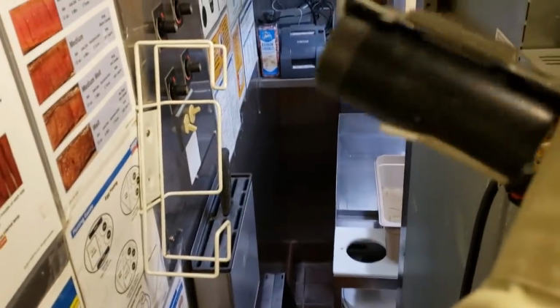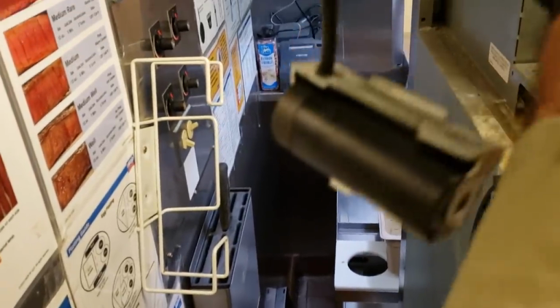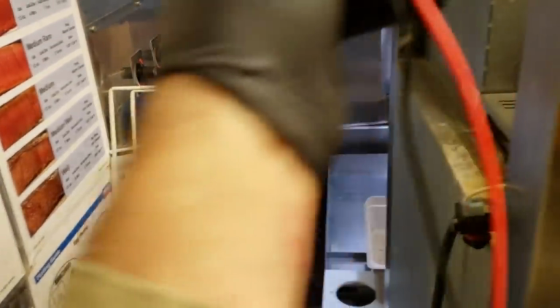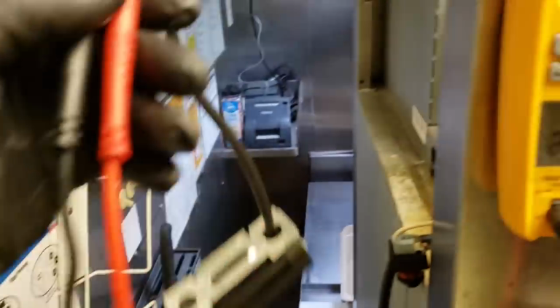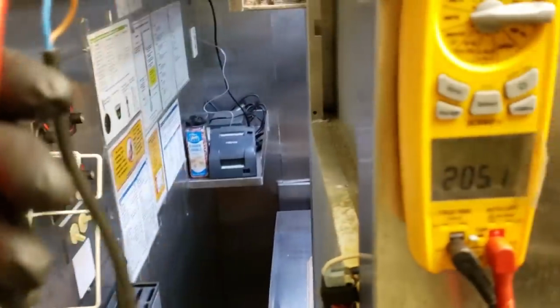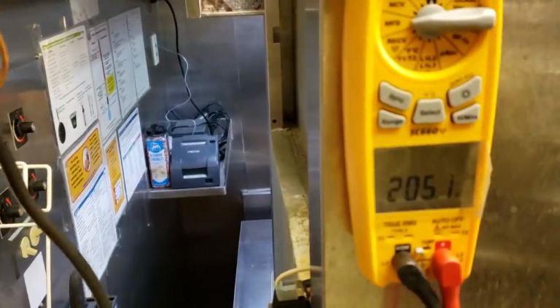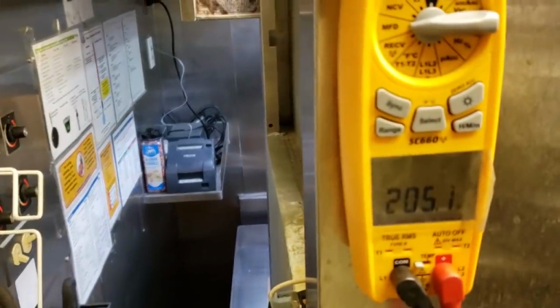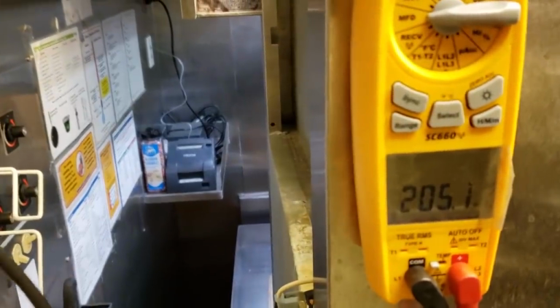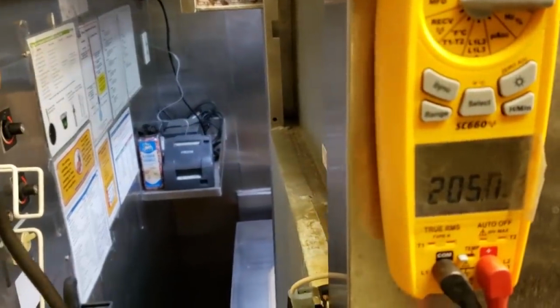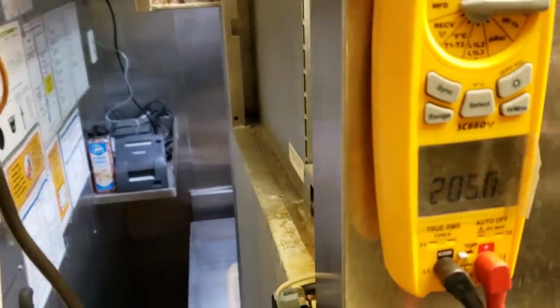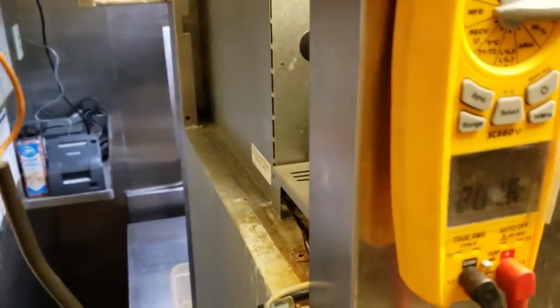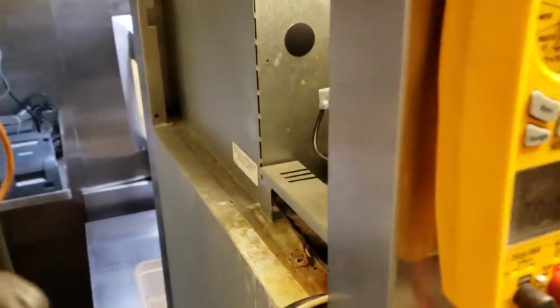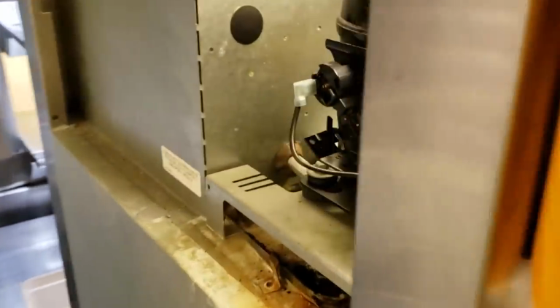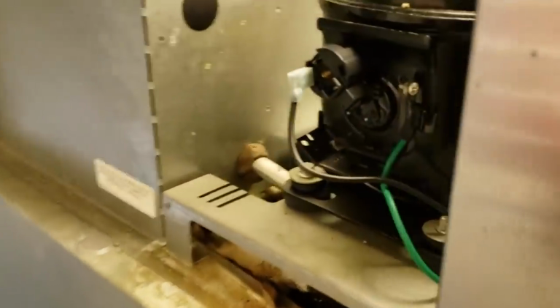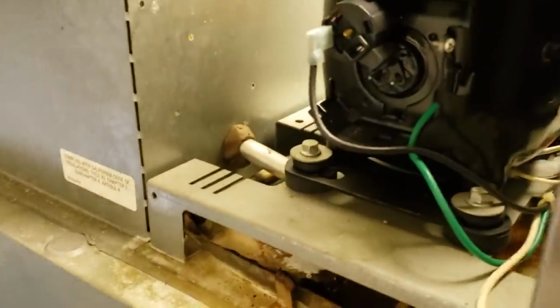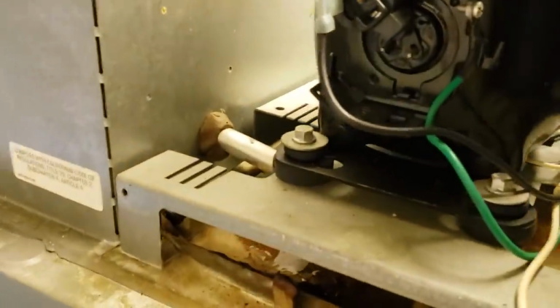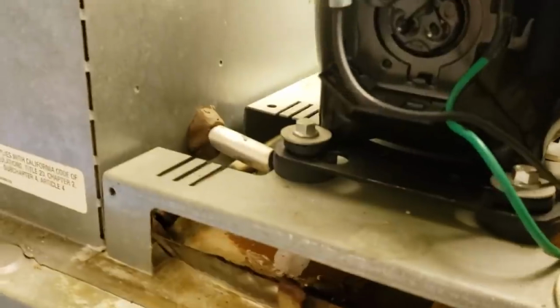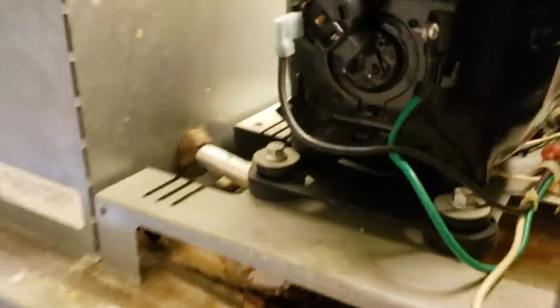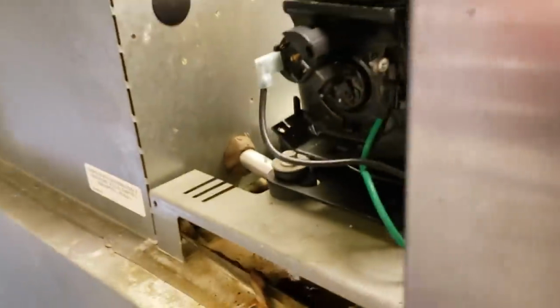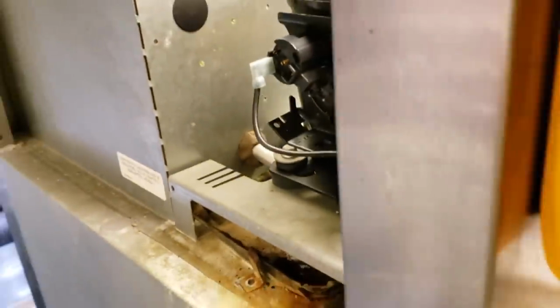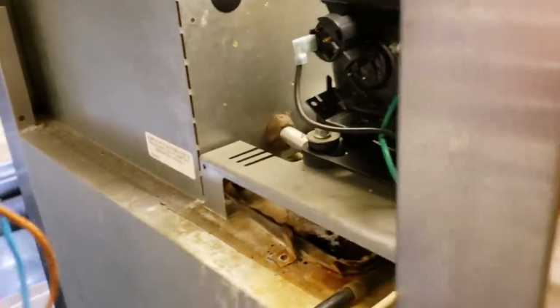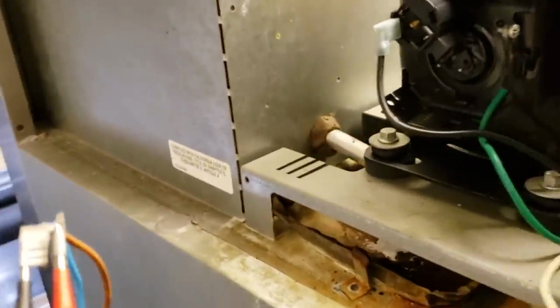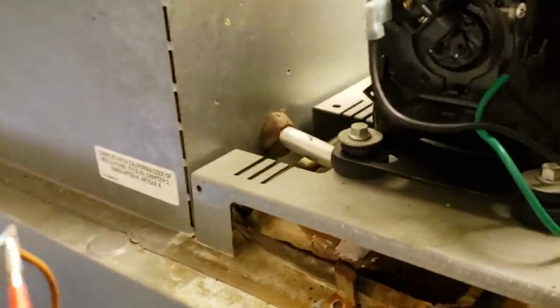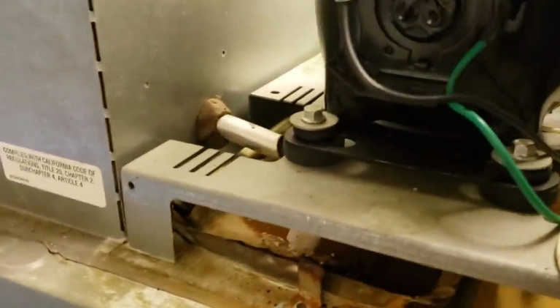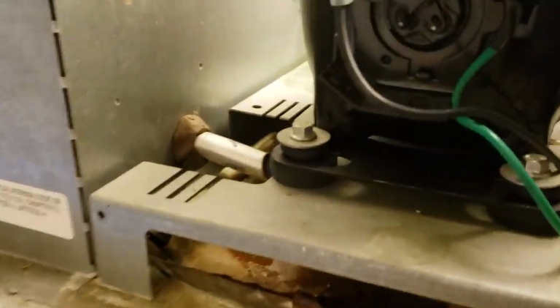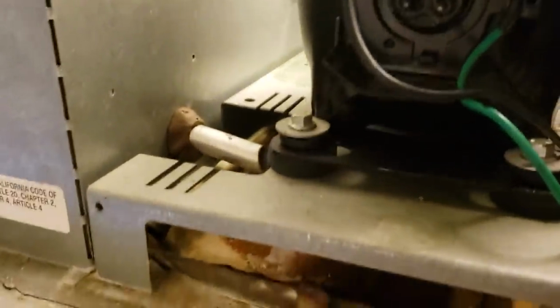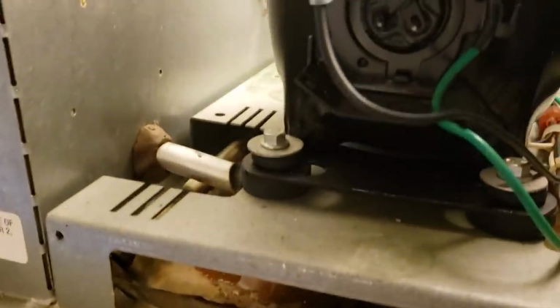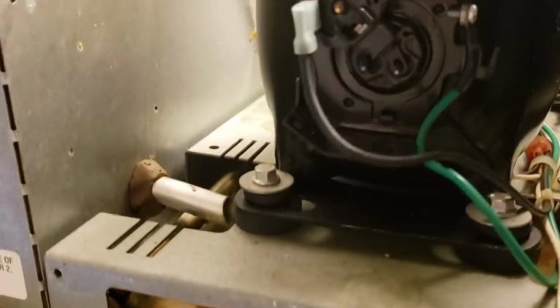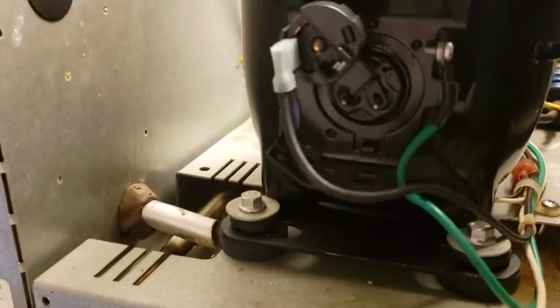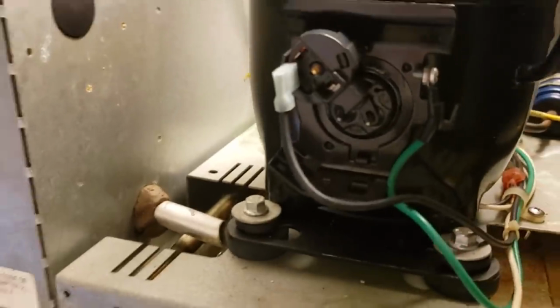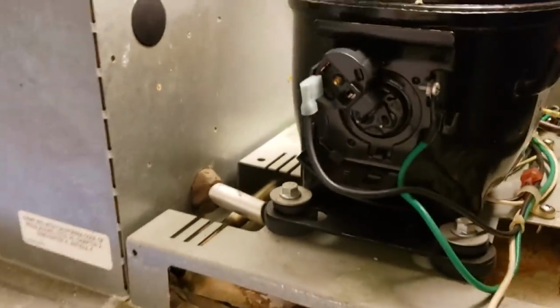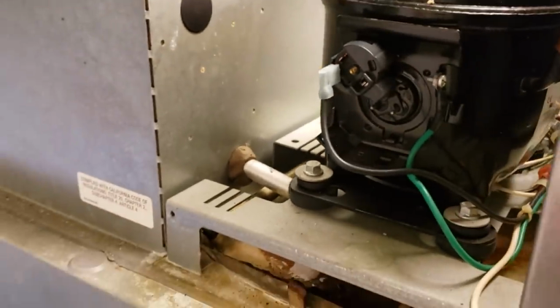It's kind of within range — it's supposed to be 189 to 227. So the next thing we're going to do: I don't see any damage to the overload, but I'll temporarily grab a 3-in-1 and see if we can get the compressor to start.